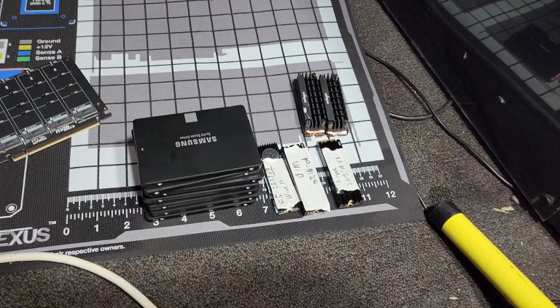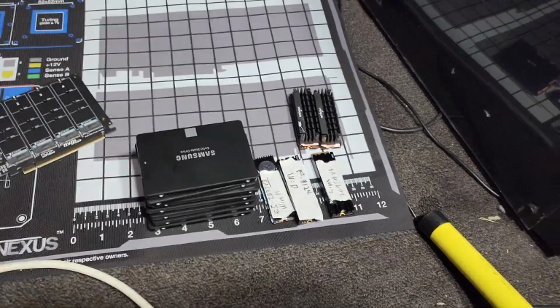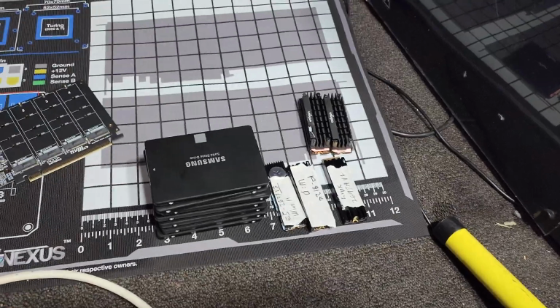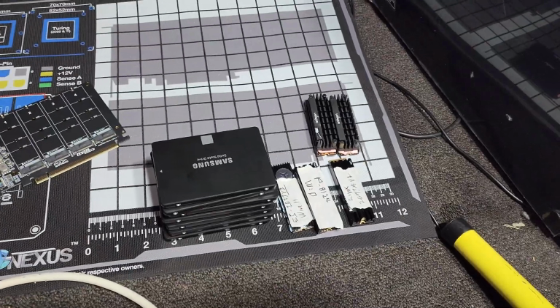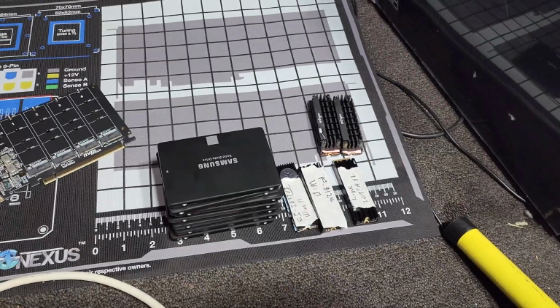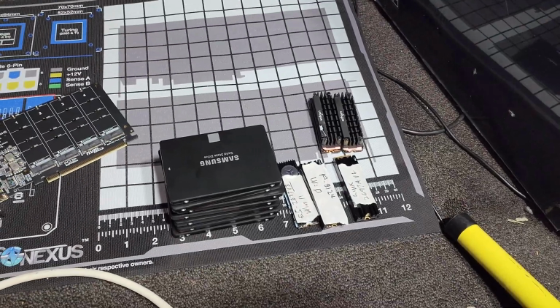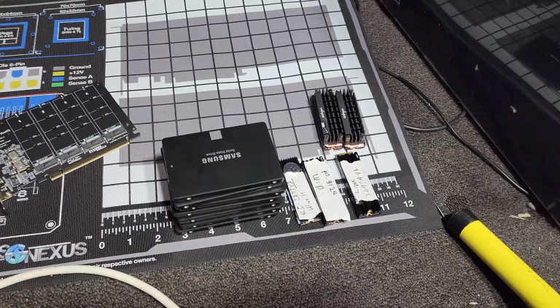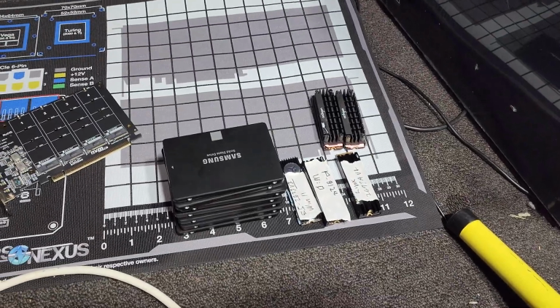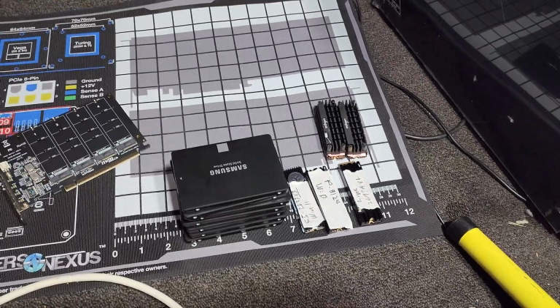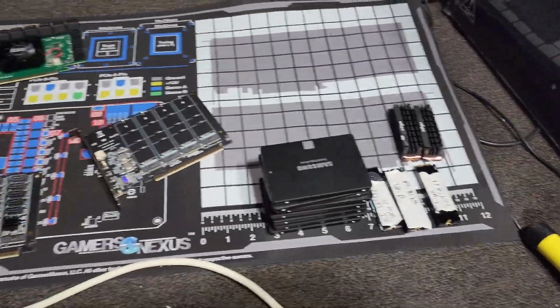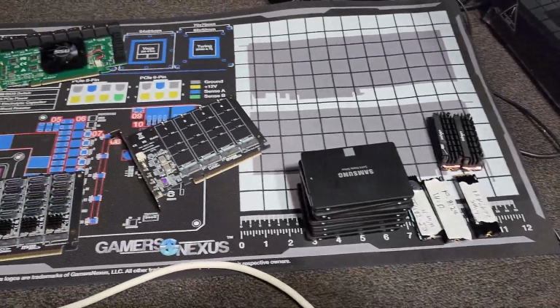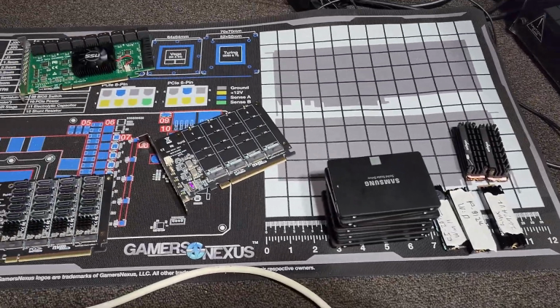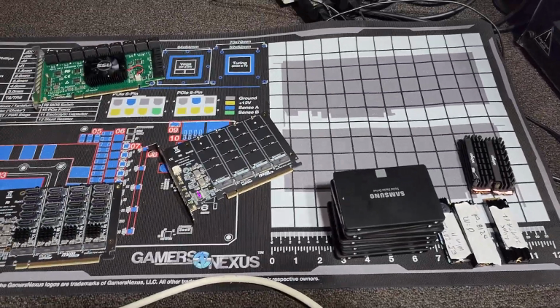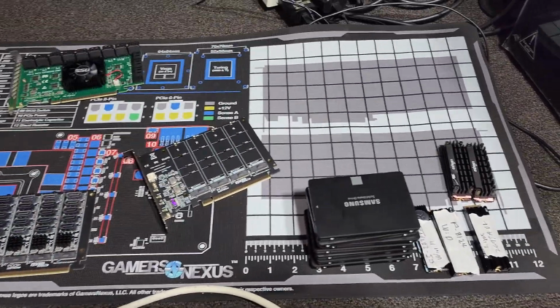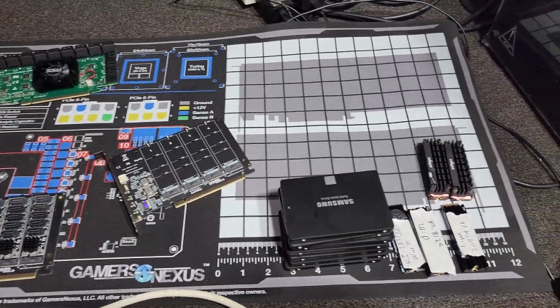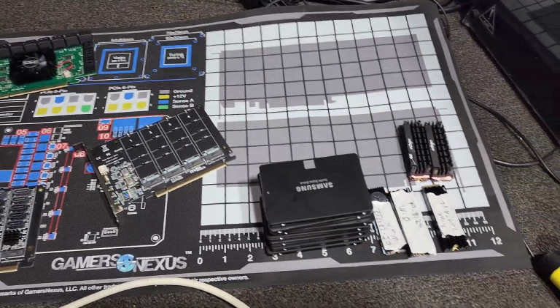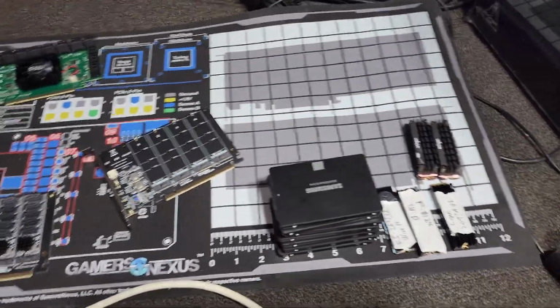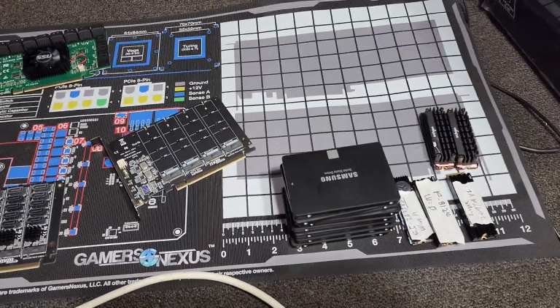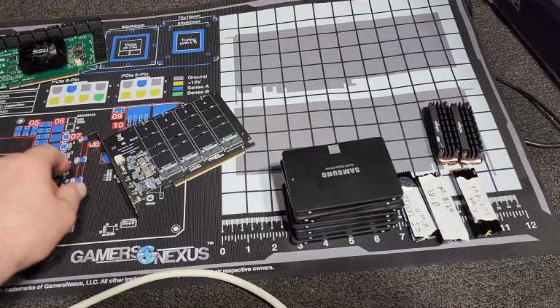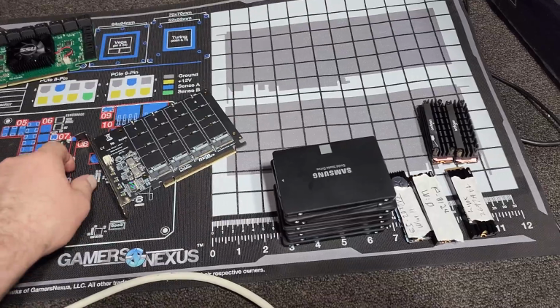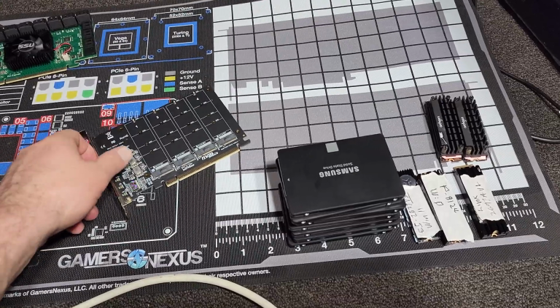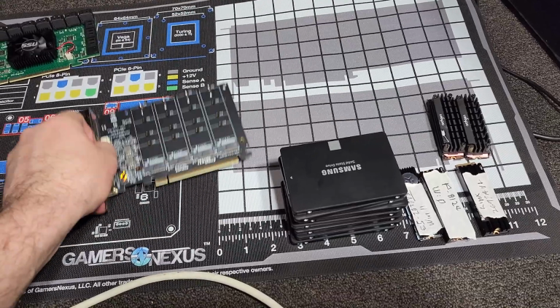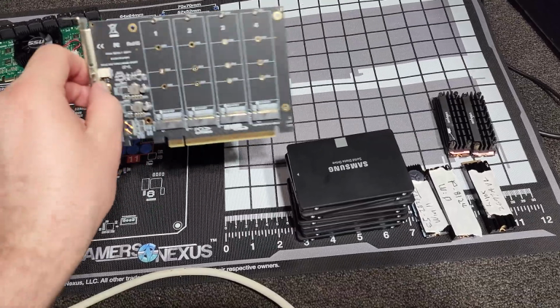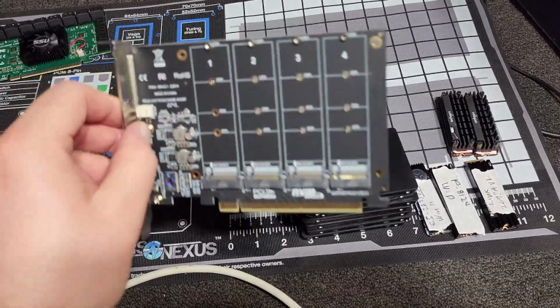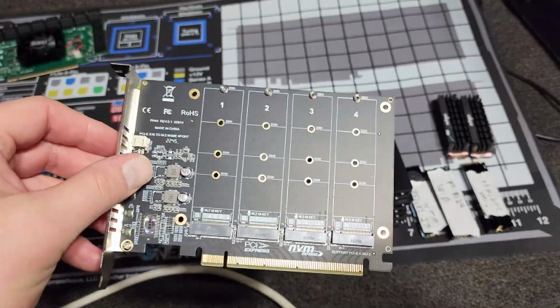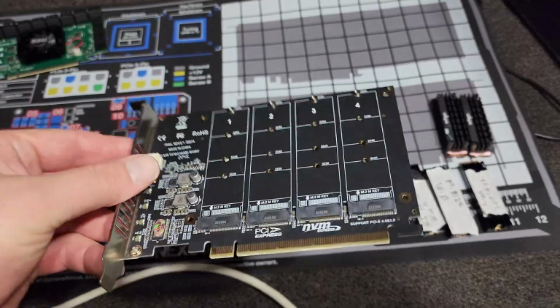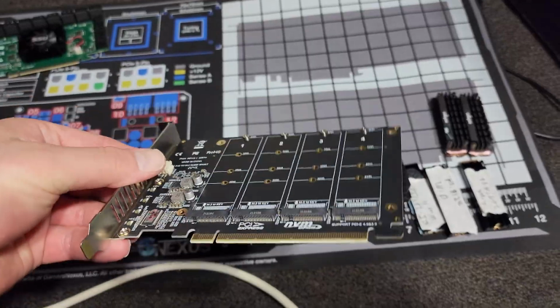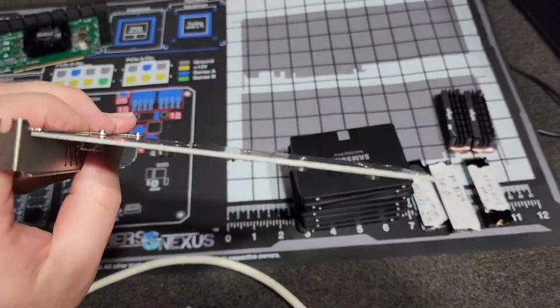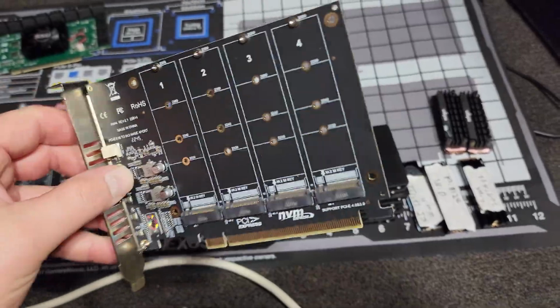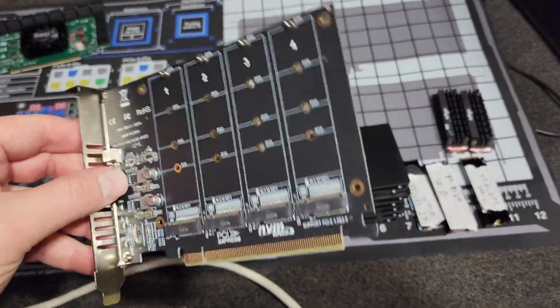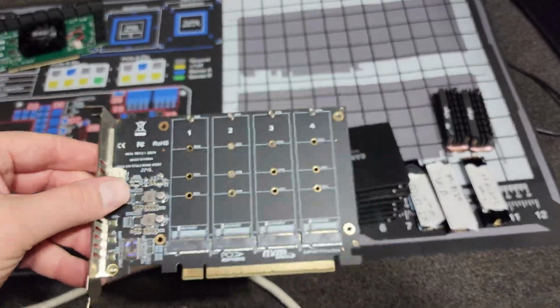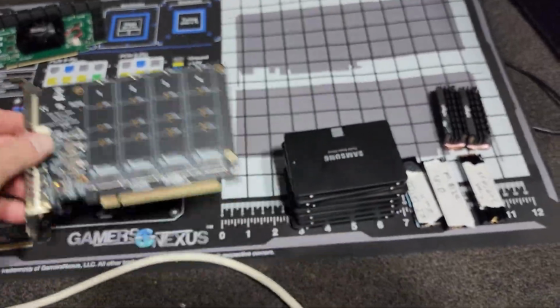G'day, welcome to Project Smith Tech. What we're doing today is a follow-up on the AliExpress storage expansion cards.